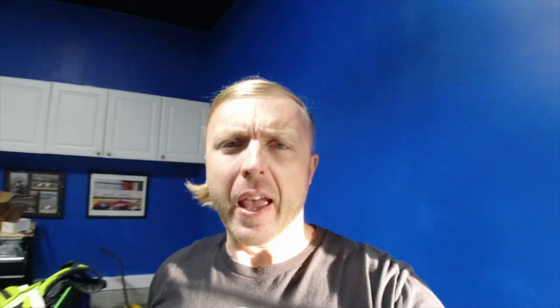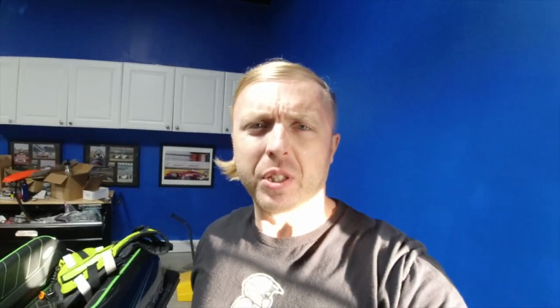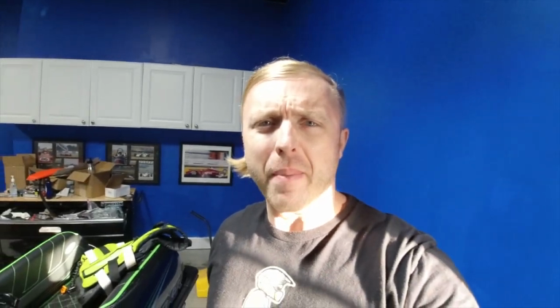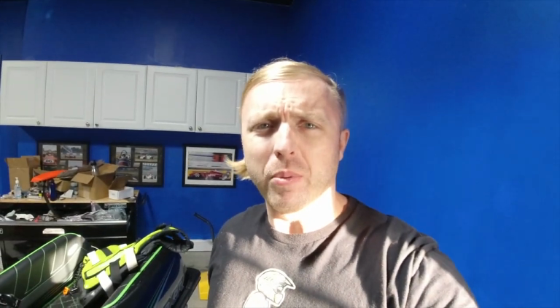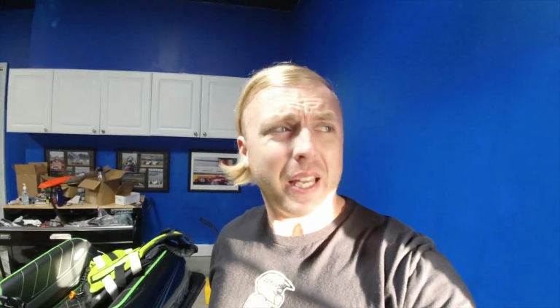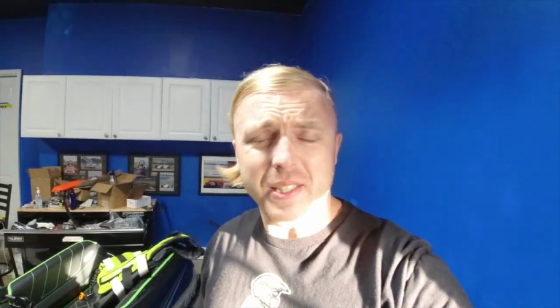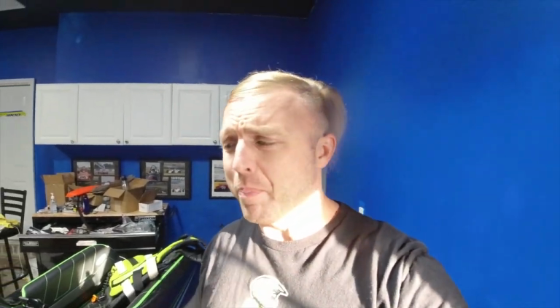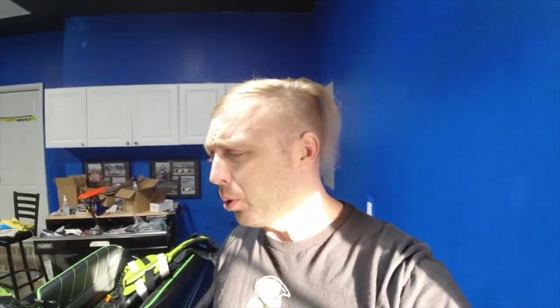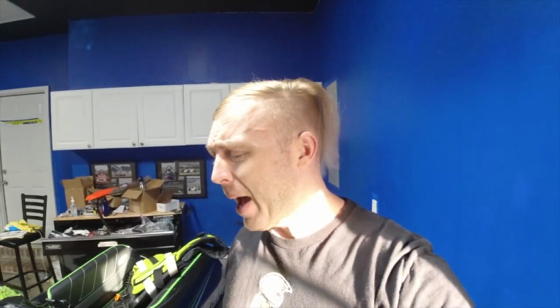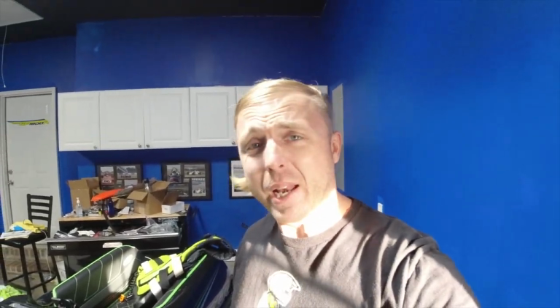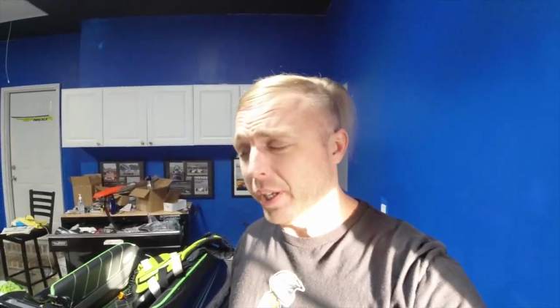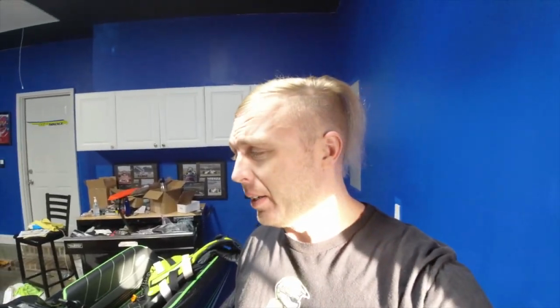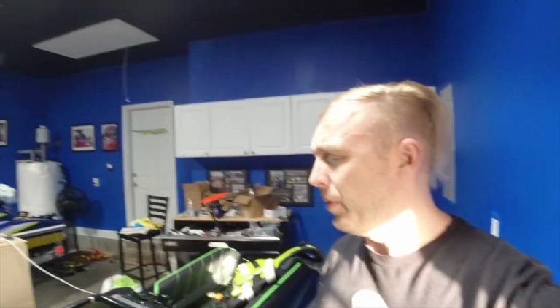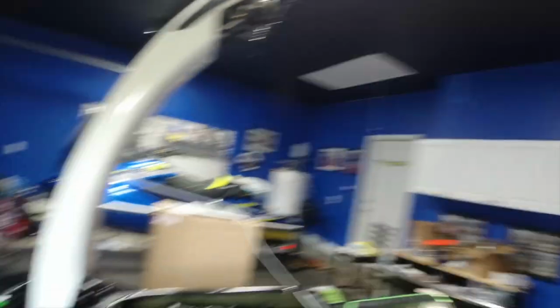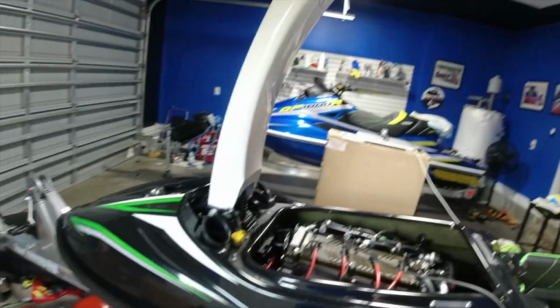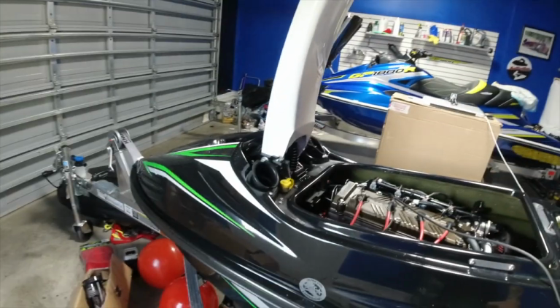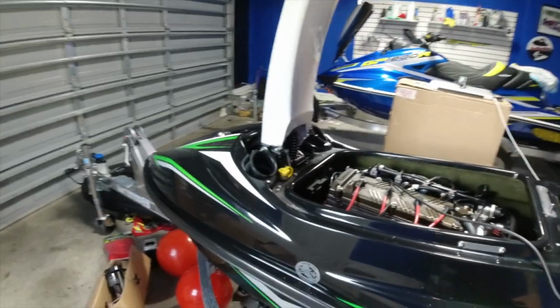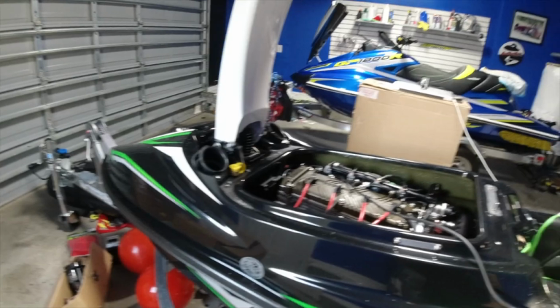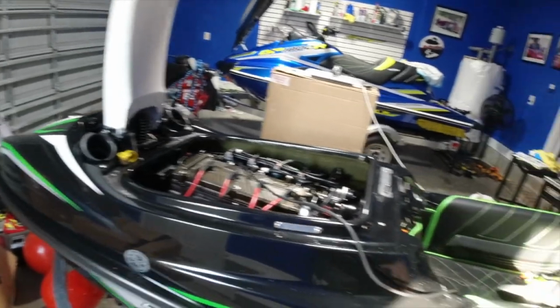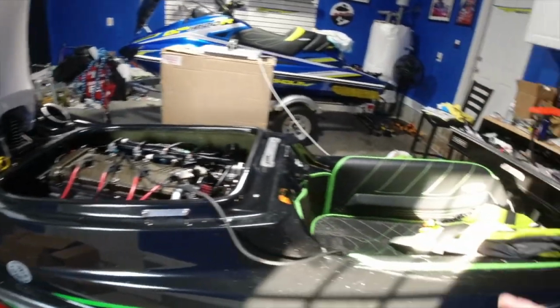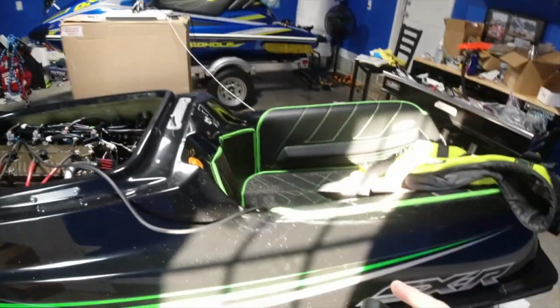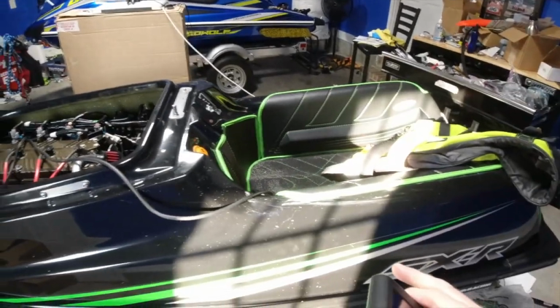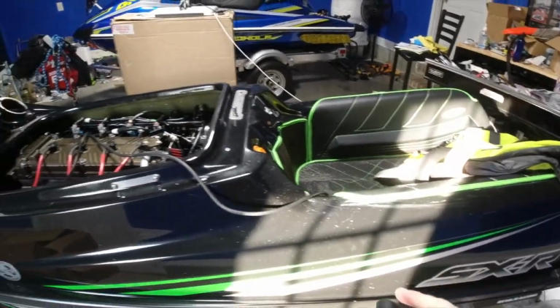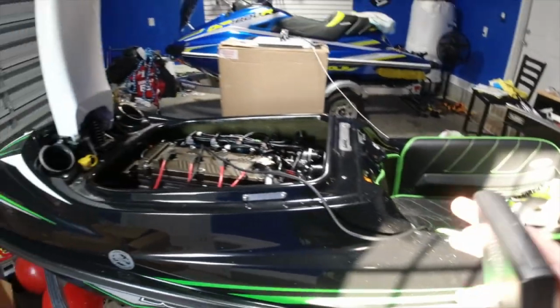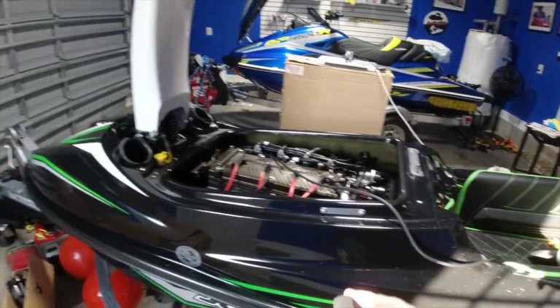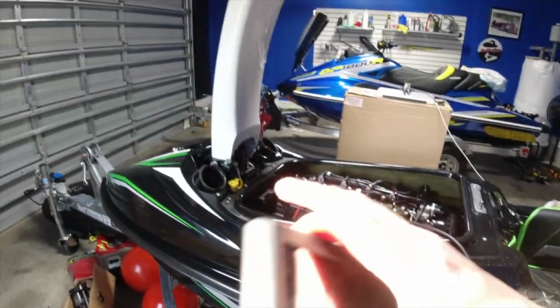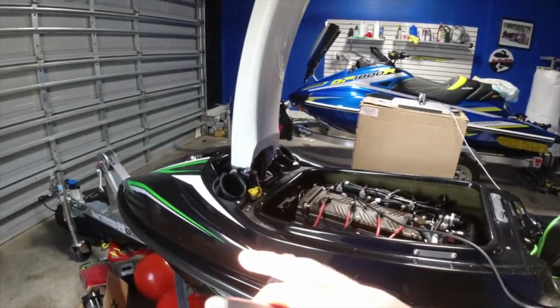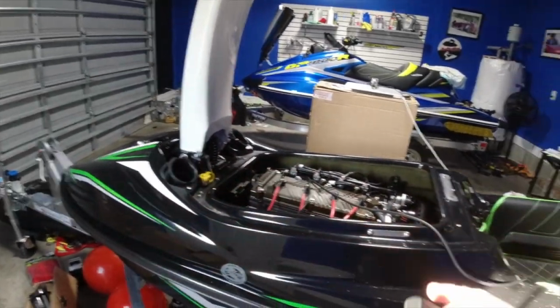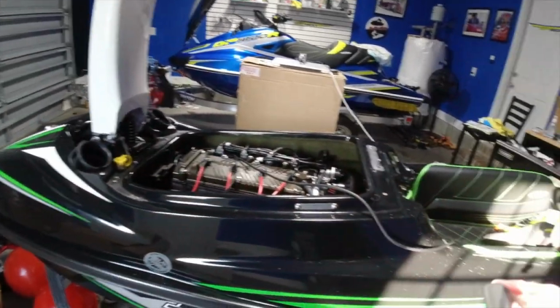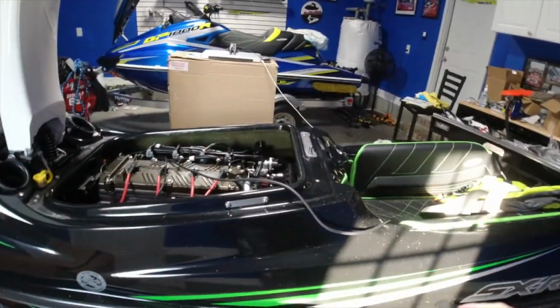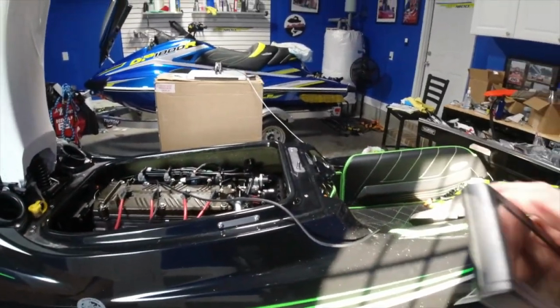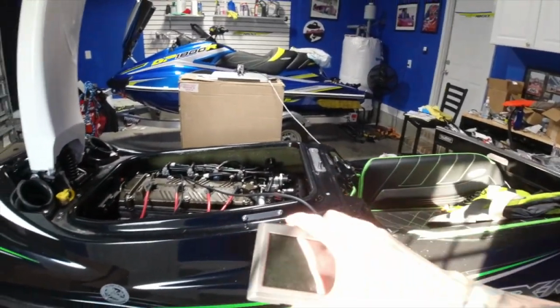Hey, what's going on Baywolf Nation? It's Baywolf back with another video. This is a quick video about my SXR 1500. I'm actually getting it ready to go riding.